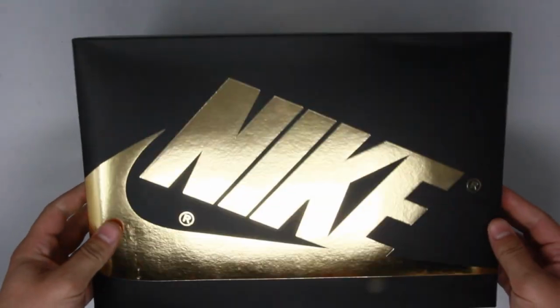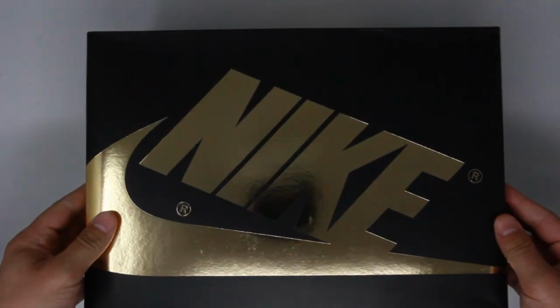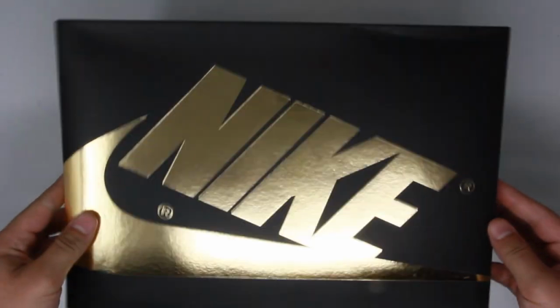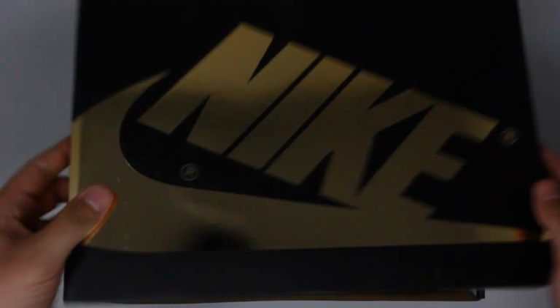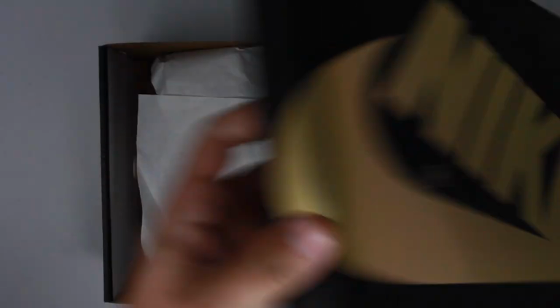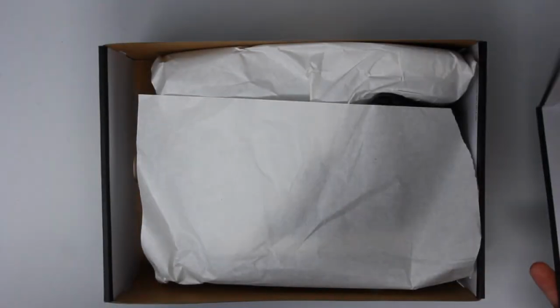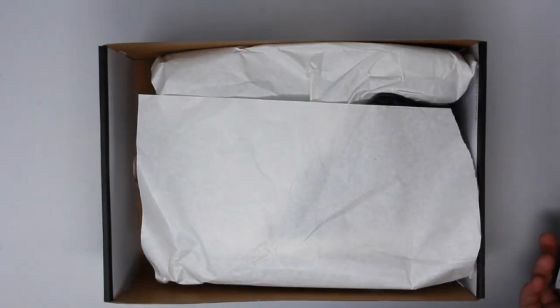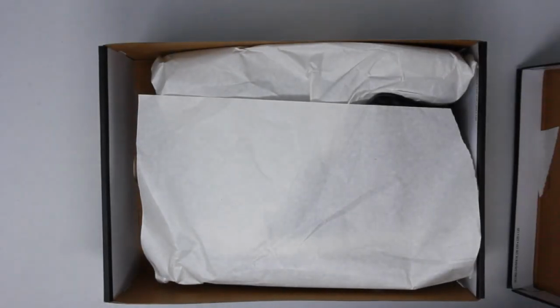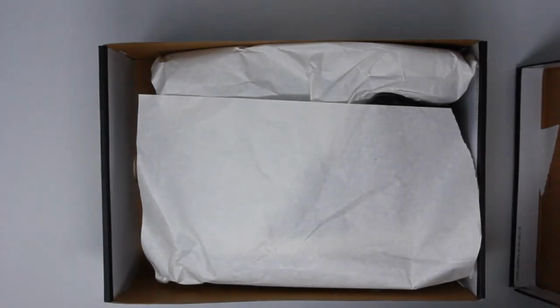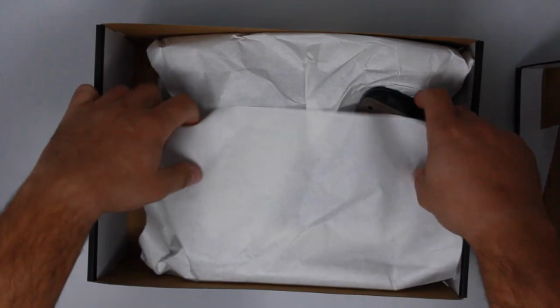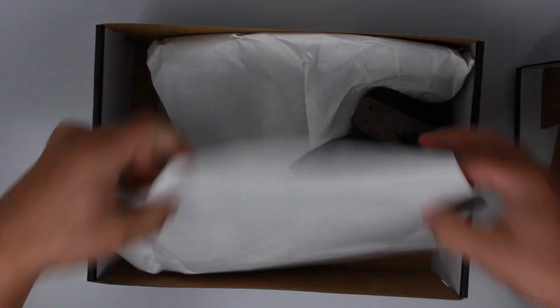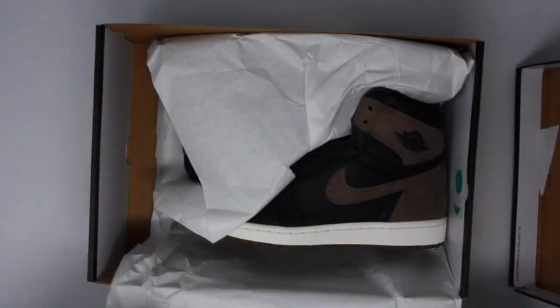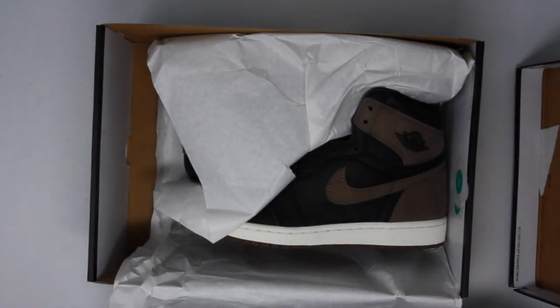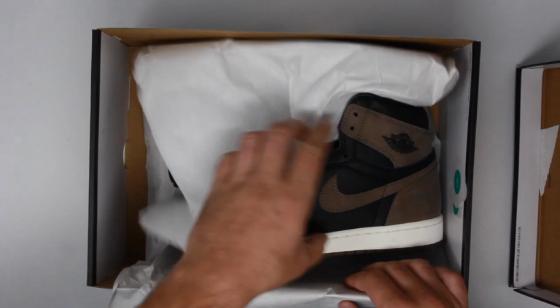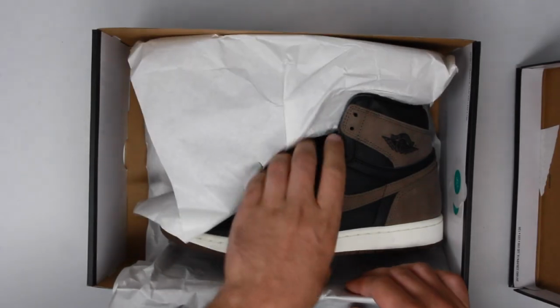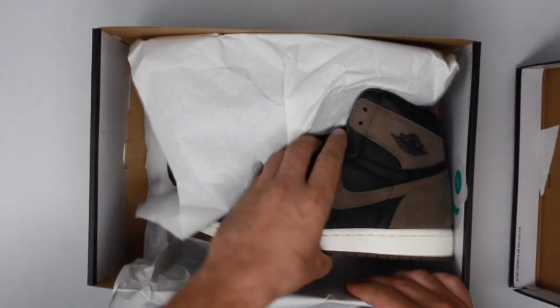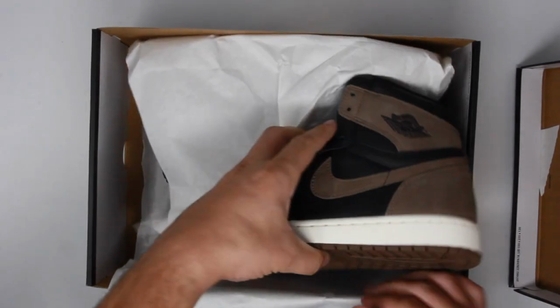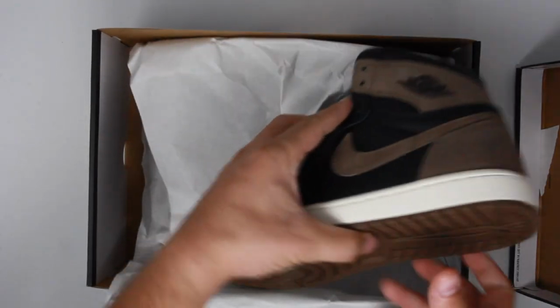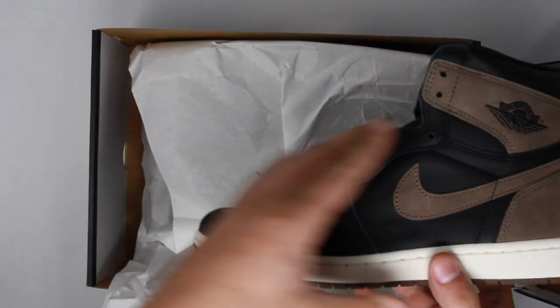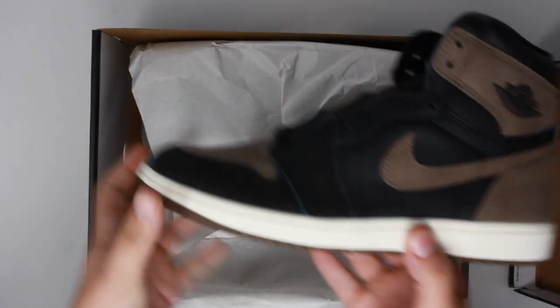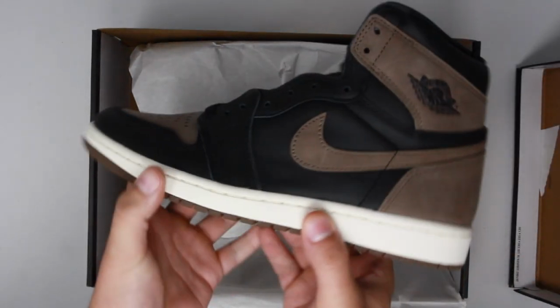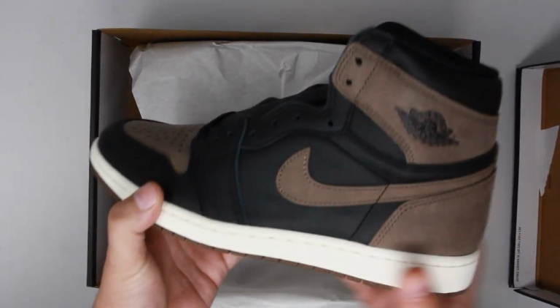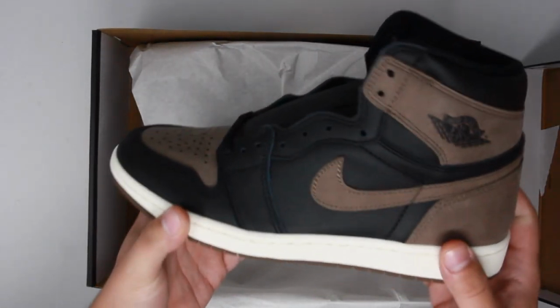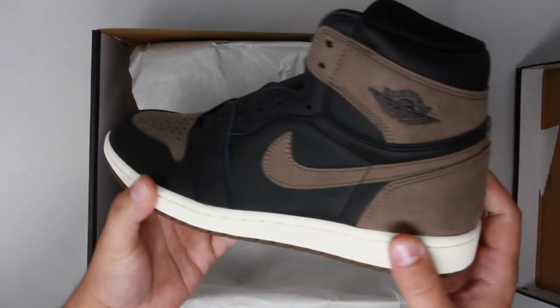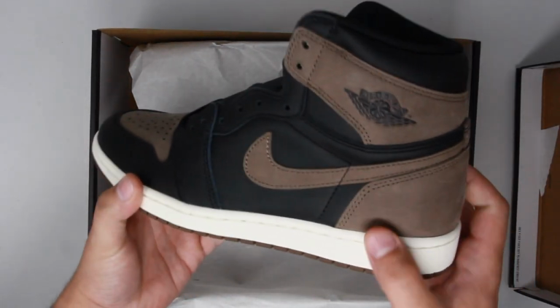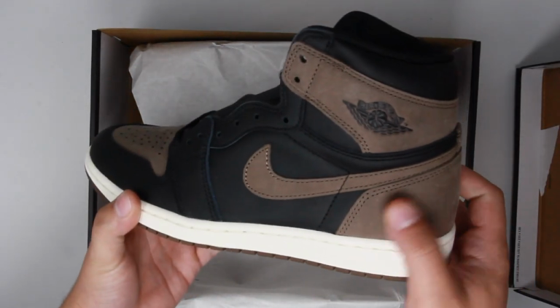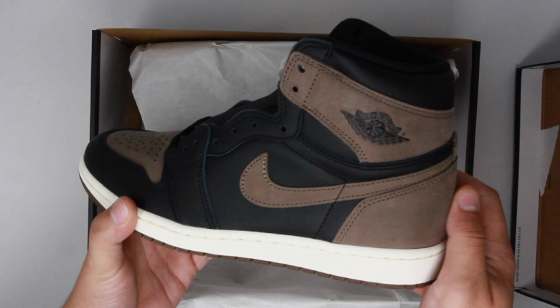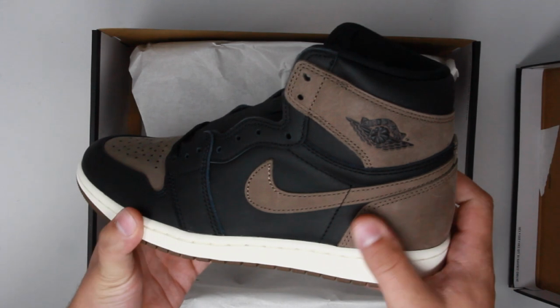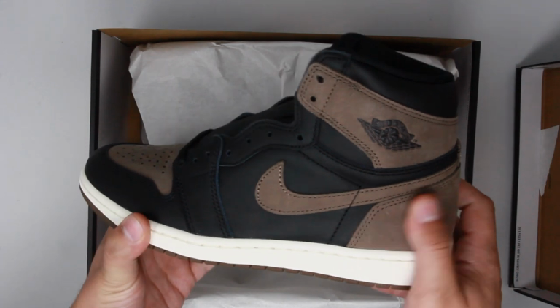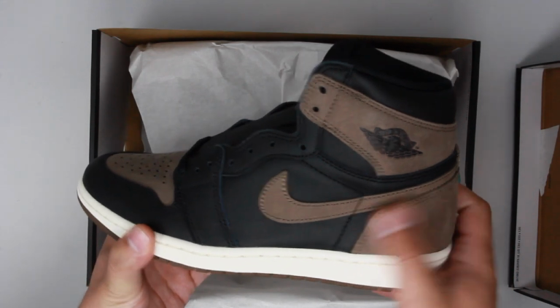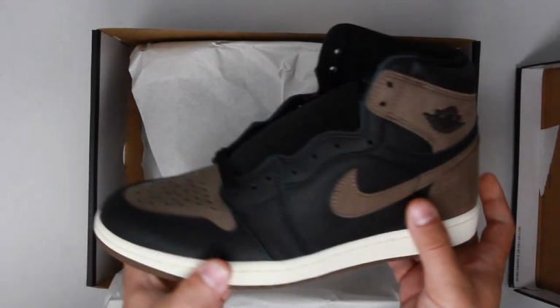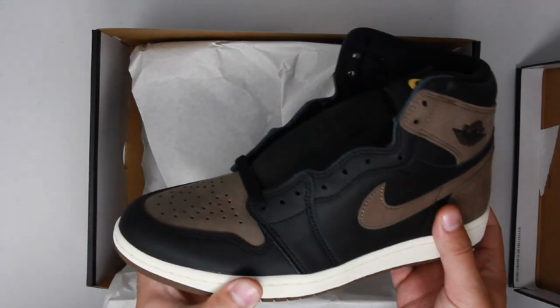If you are interested in buying a pair, I recommend going with your regular Jordan 1 size. The shoebox is in the same style as other Jordan 1 boxes, but with metallic gold instead of red on the Nike branding.